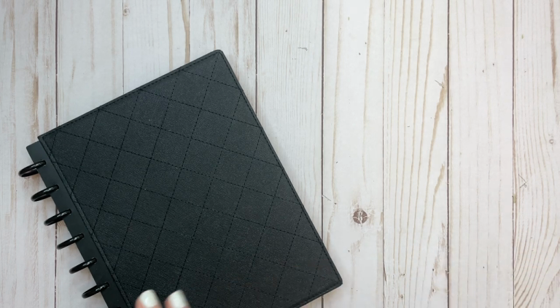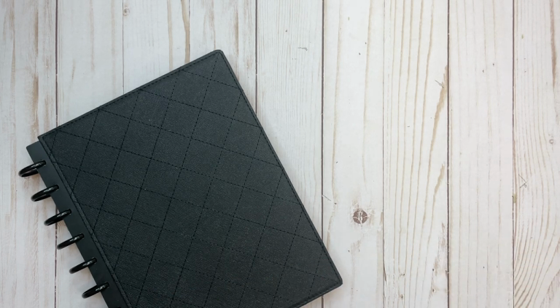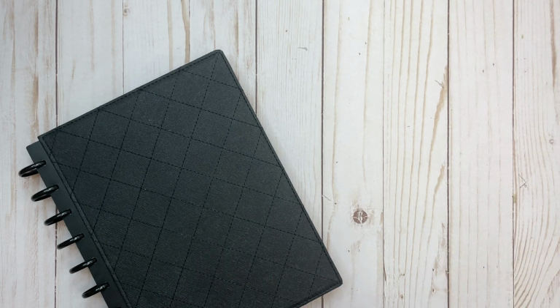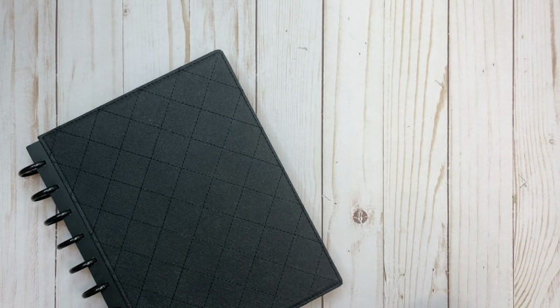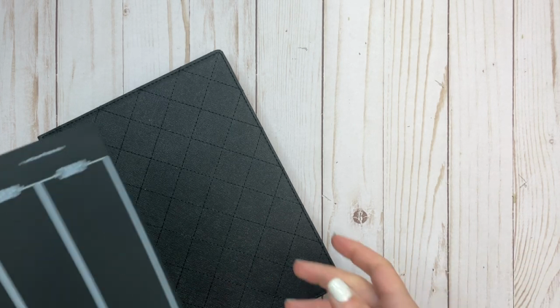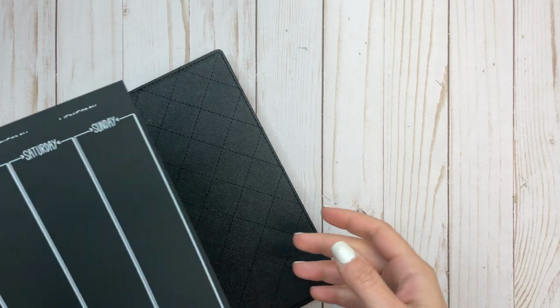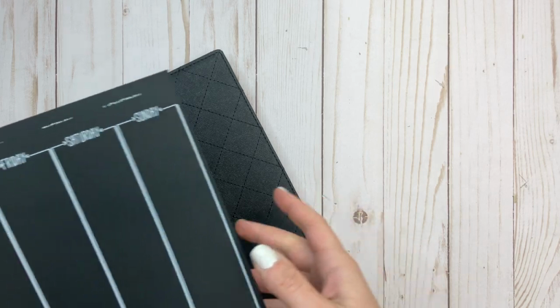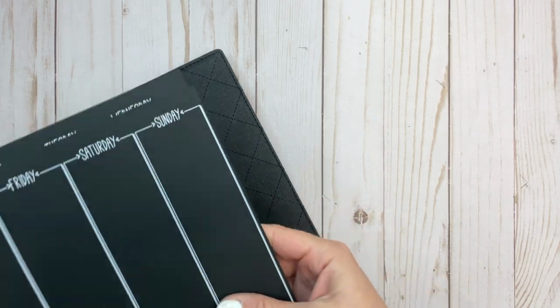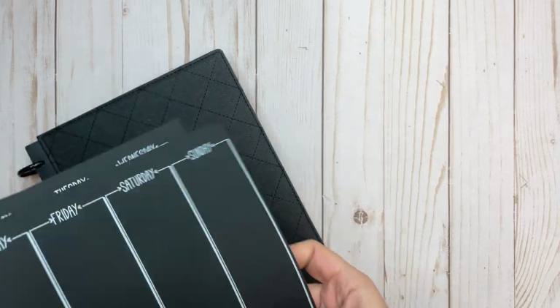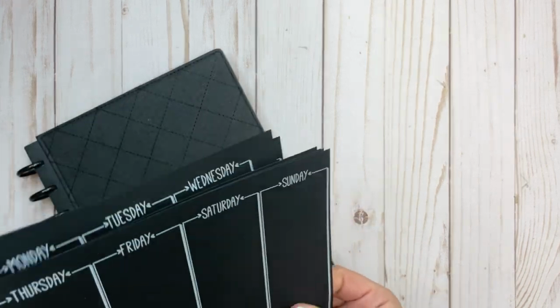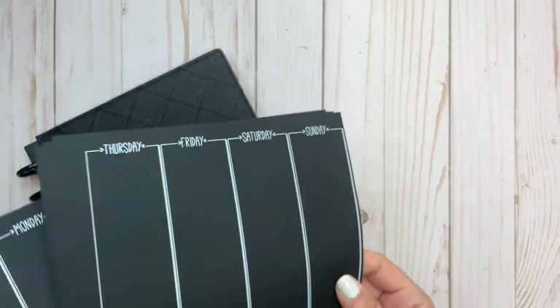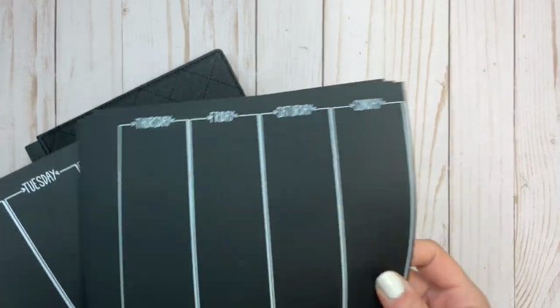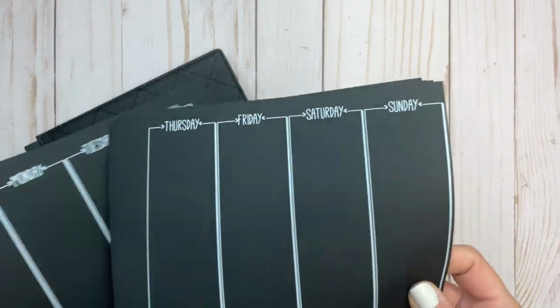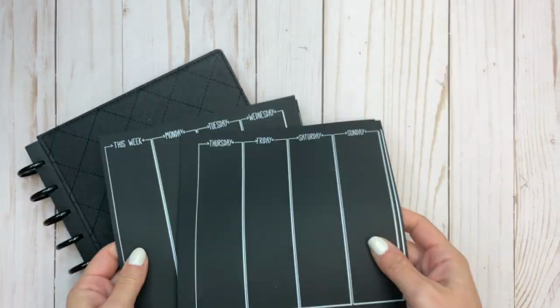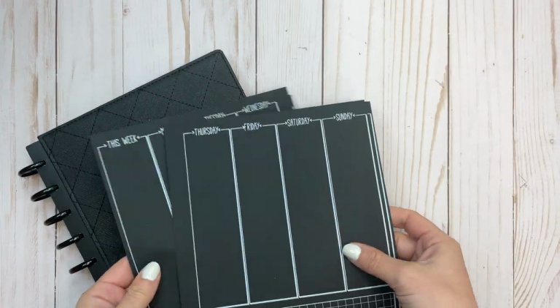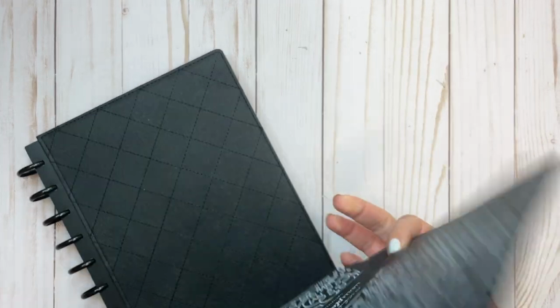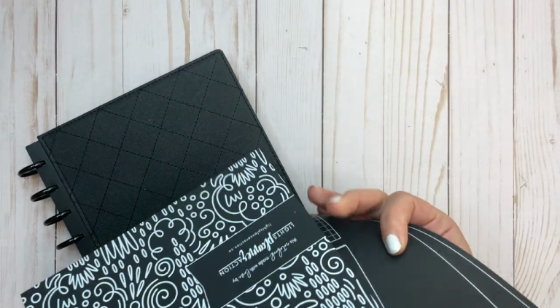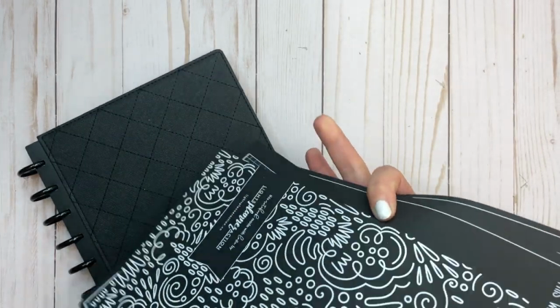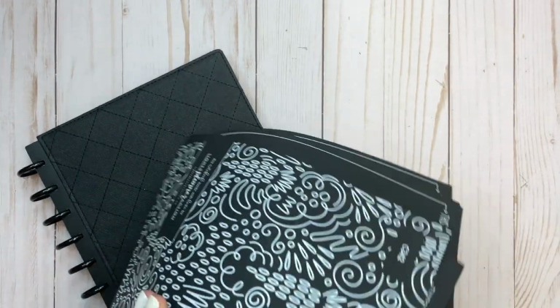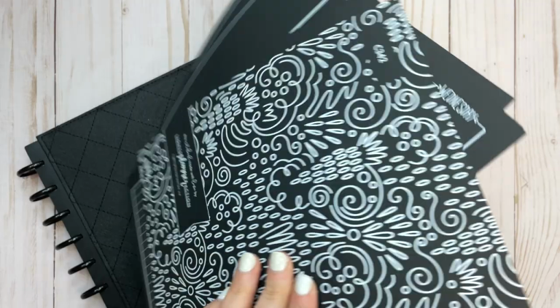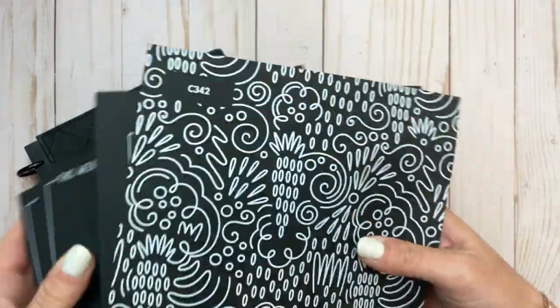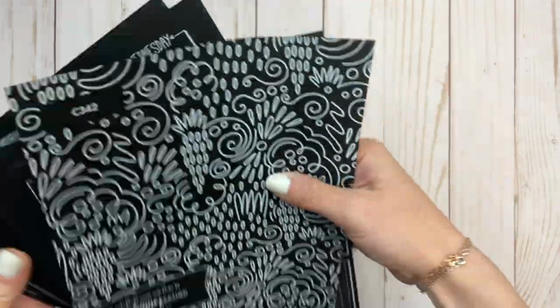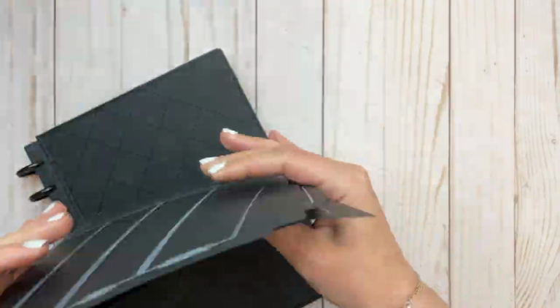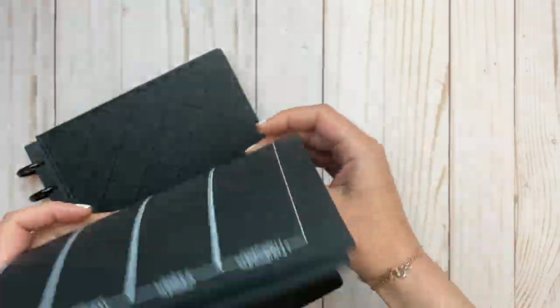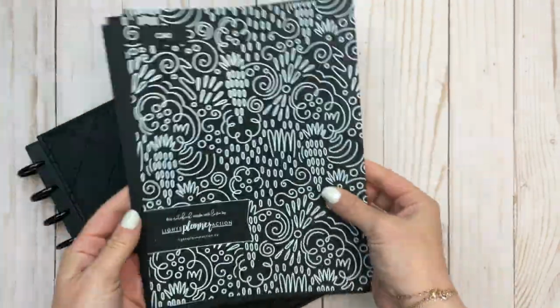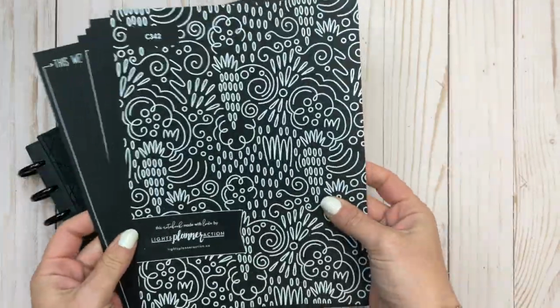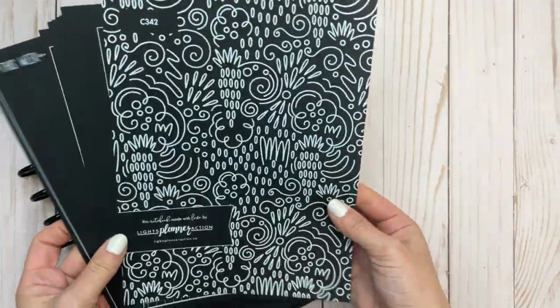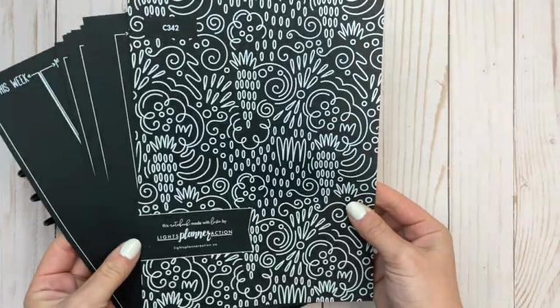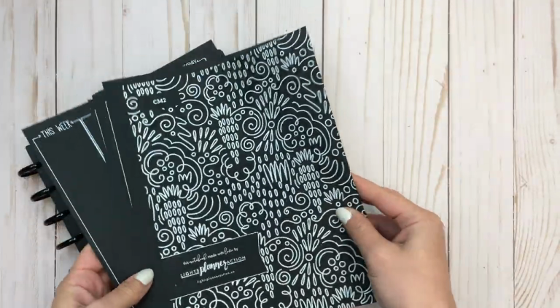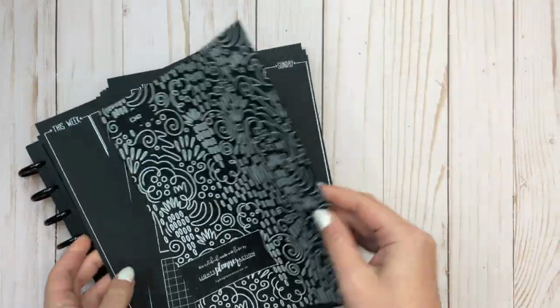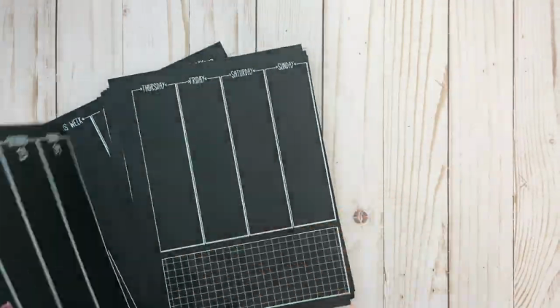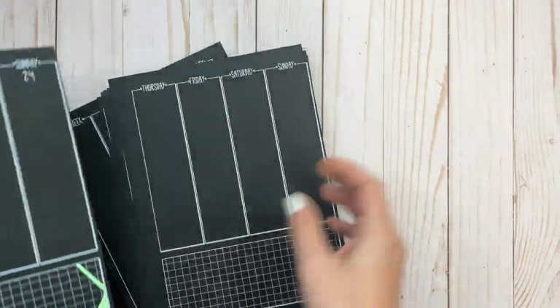So first up — and you may have seen this if you watched yesterday's plan with me — but these are the new blackout inserts that I got from Lights Planner Action.